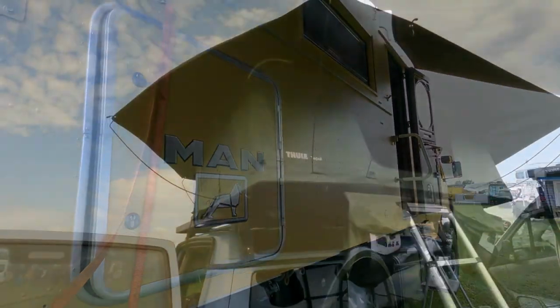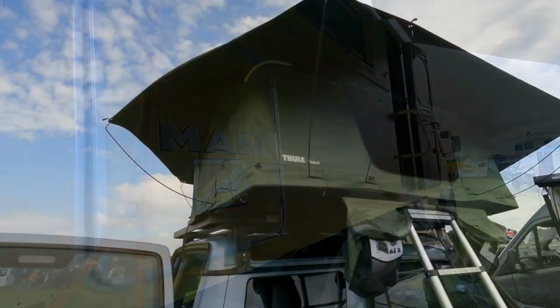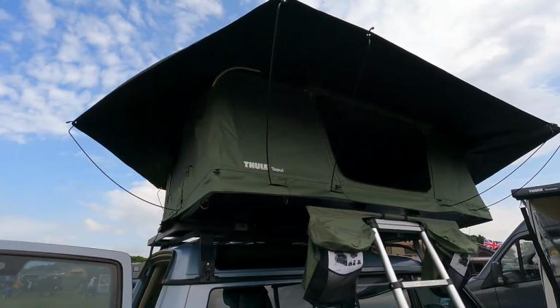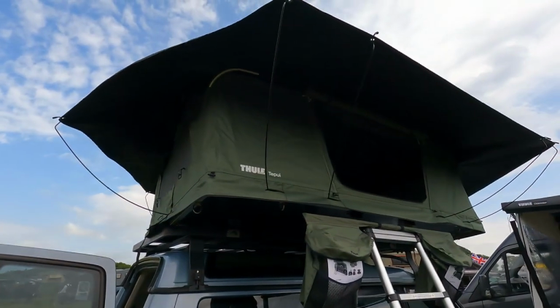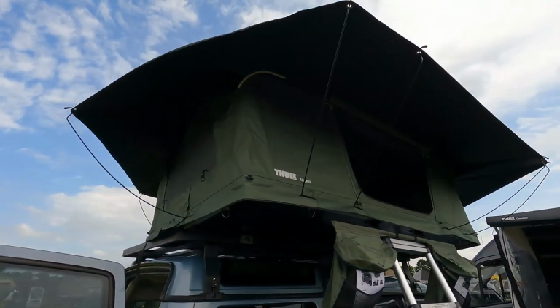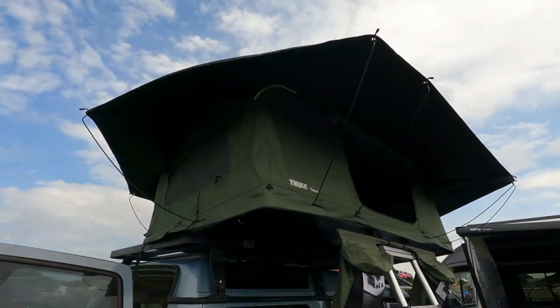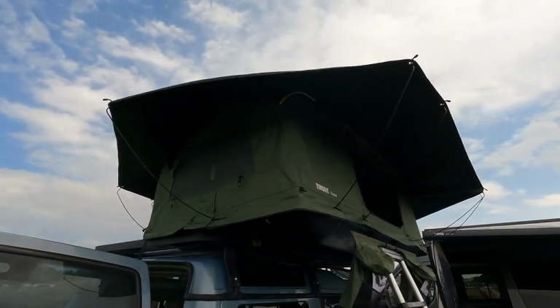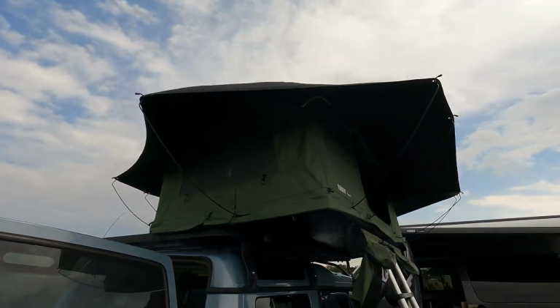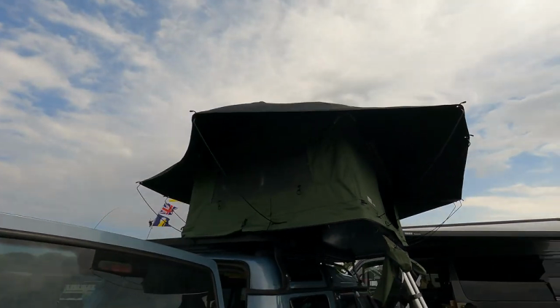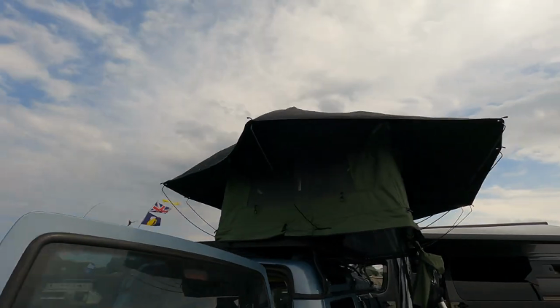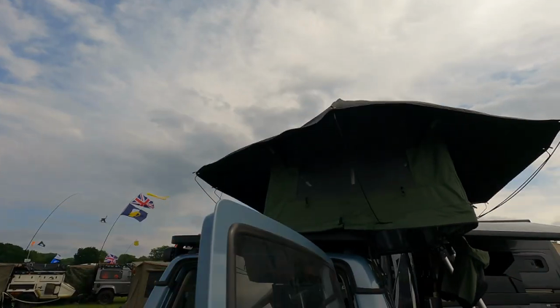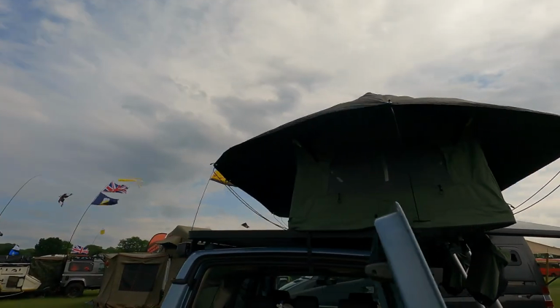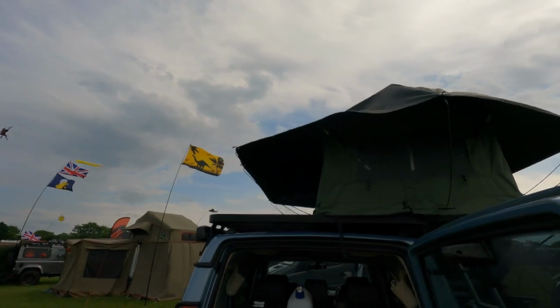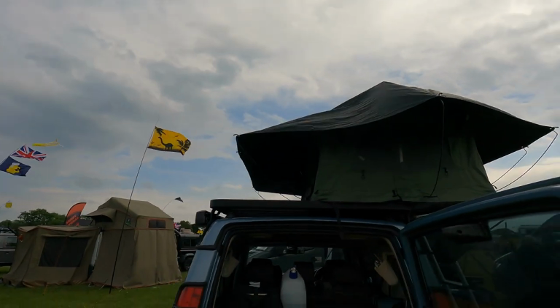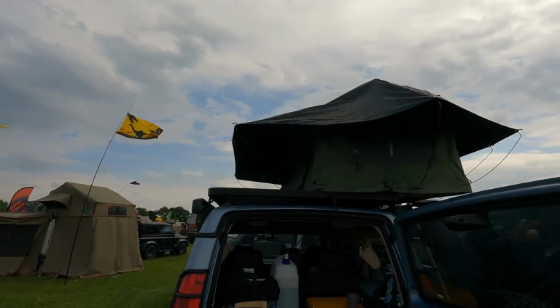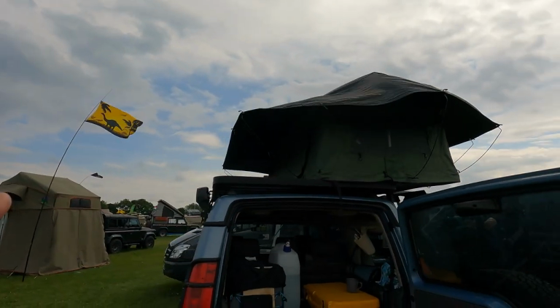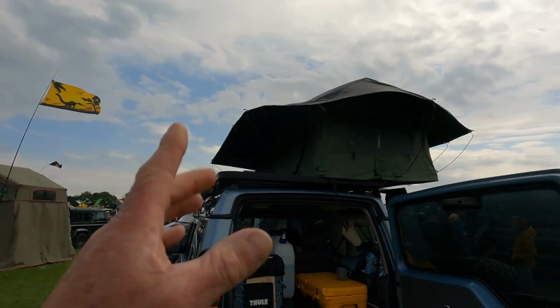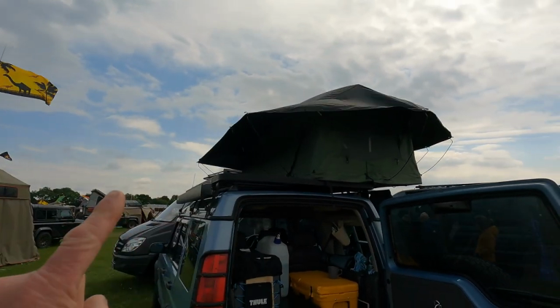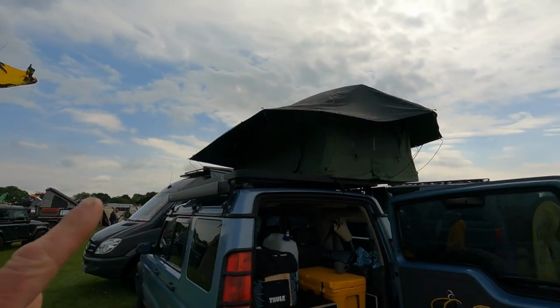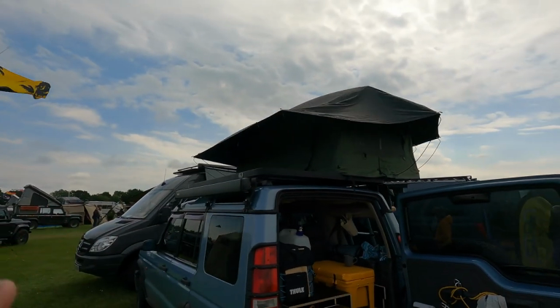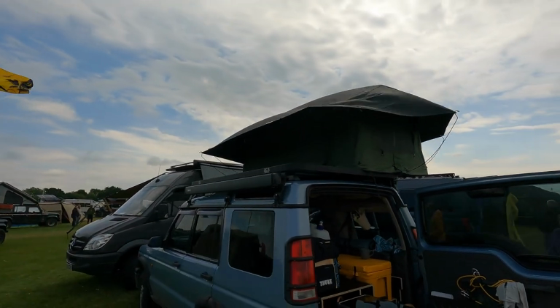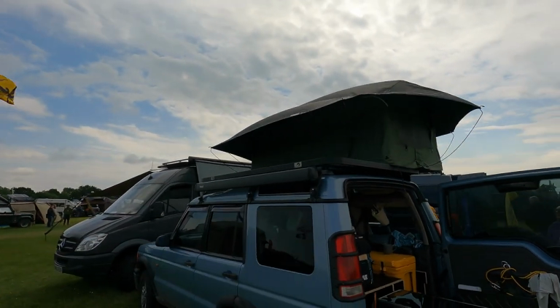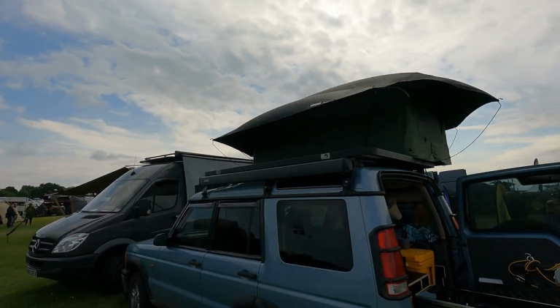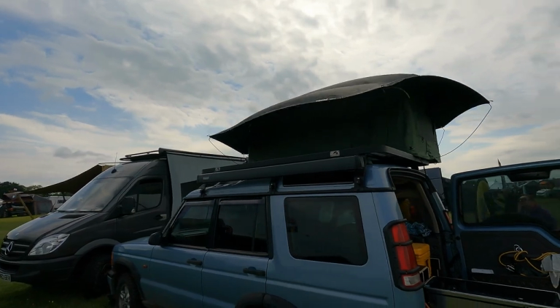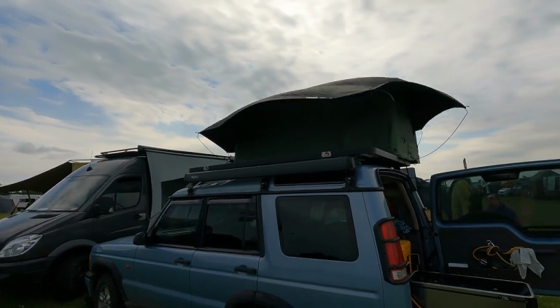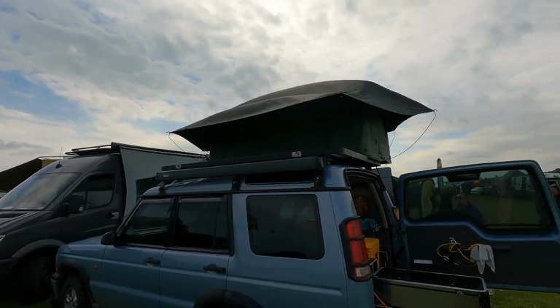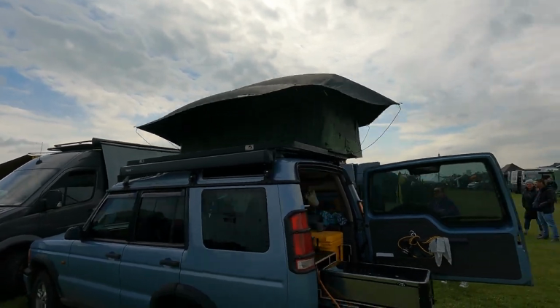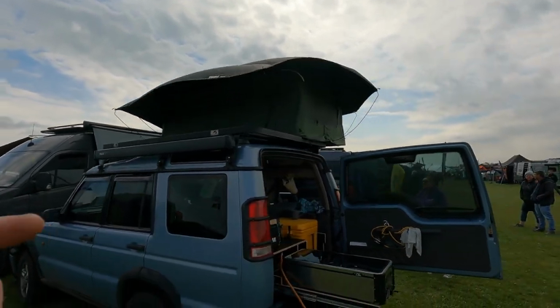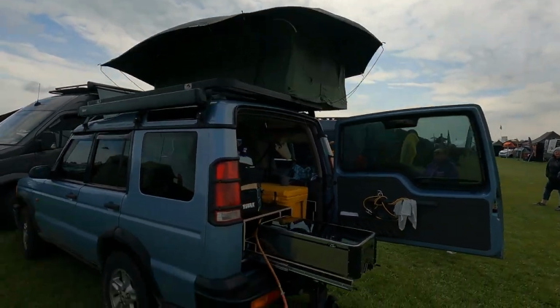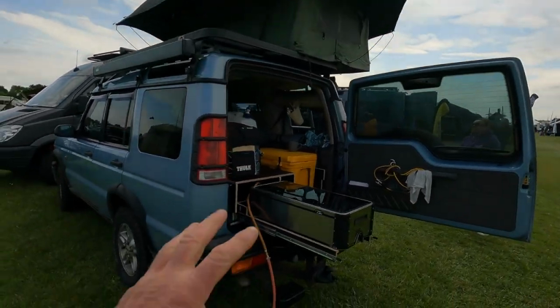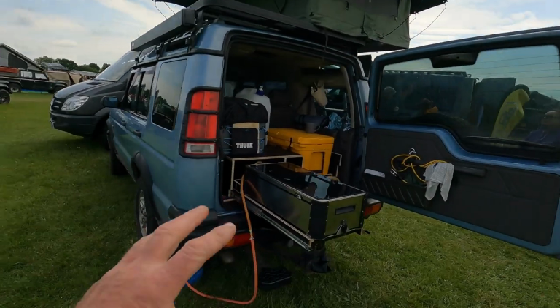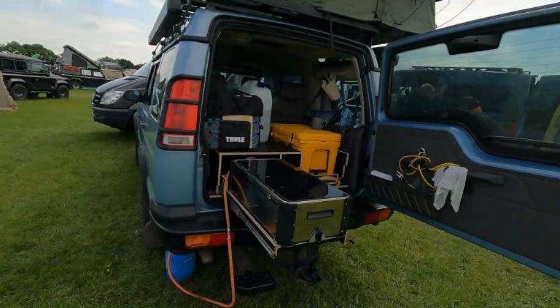Just checking out this incredible new Chuli roof tent. He was just saying the fact that it's just on one side so you can still get your kayaks on — what an incredible idea. And you've got your ladder going up. Look at this, all swagged out.